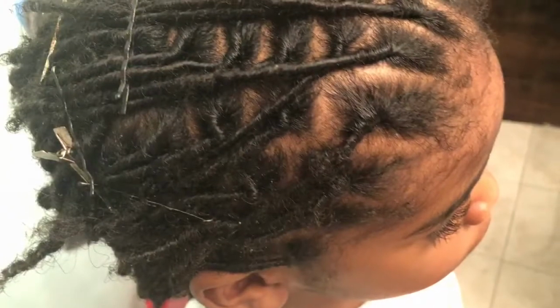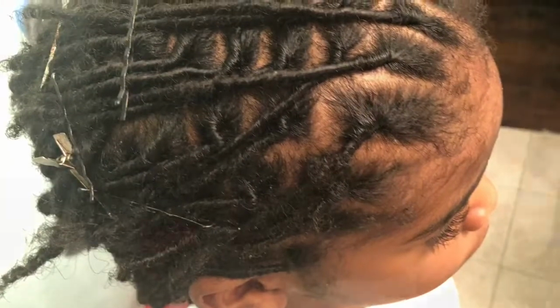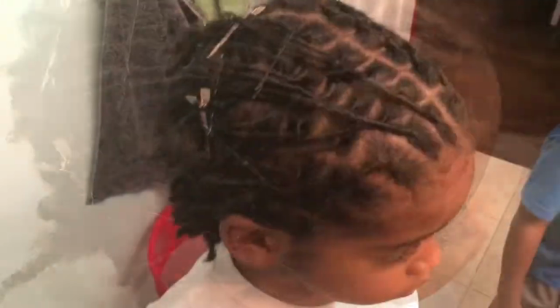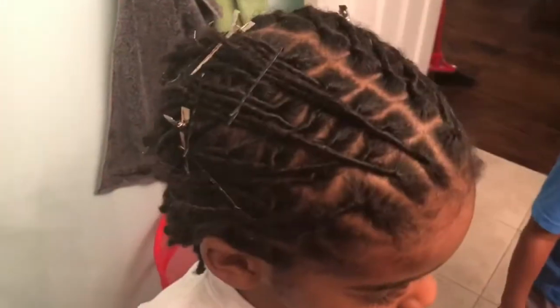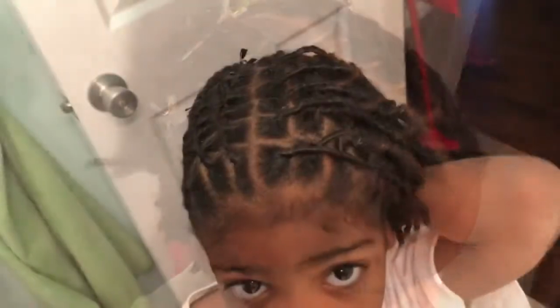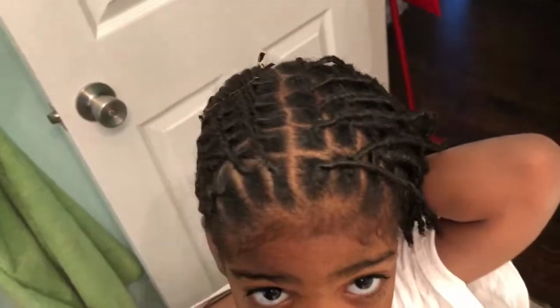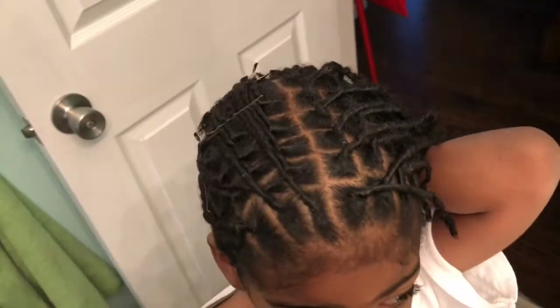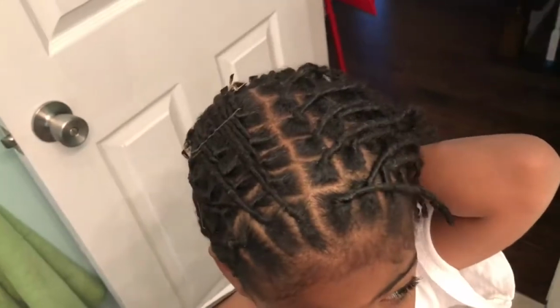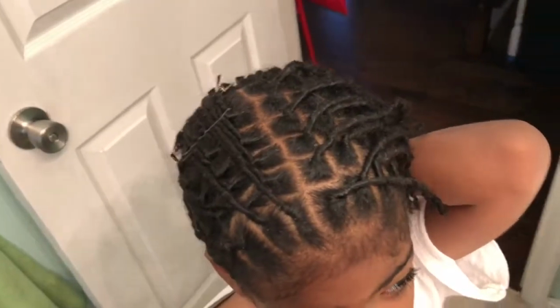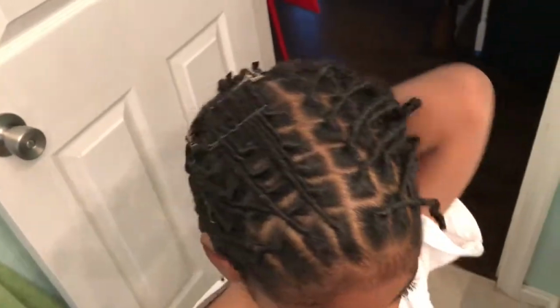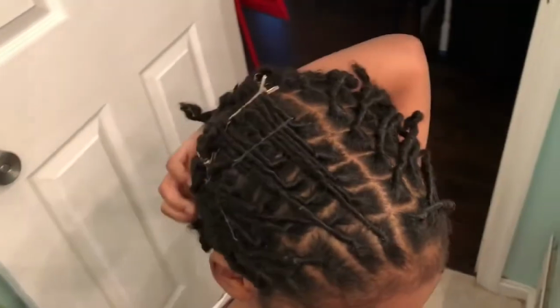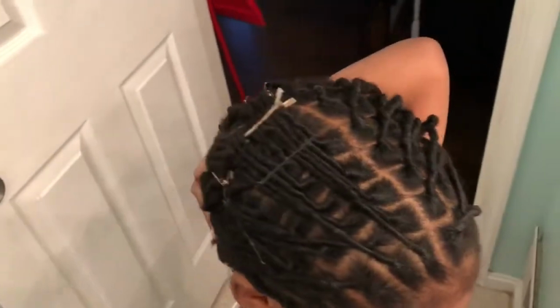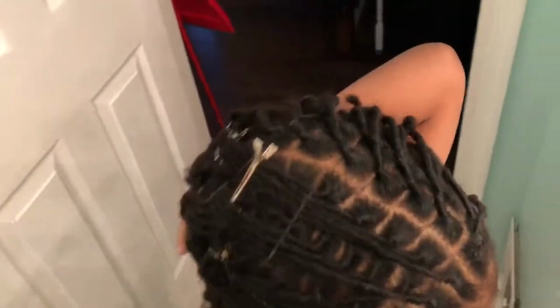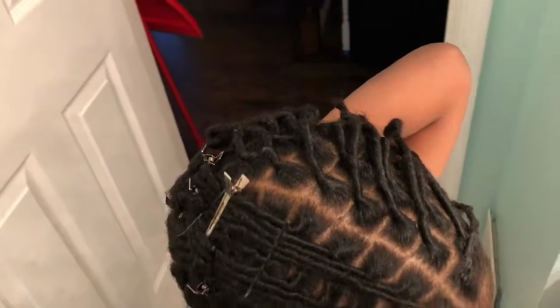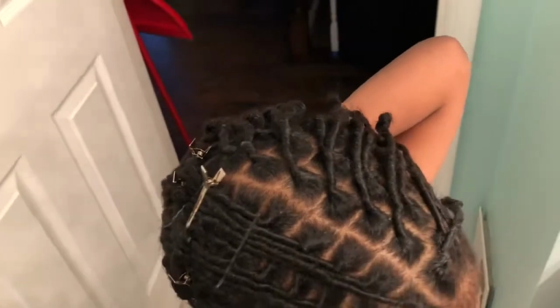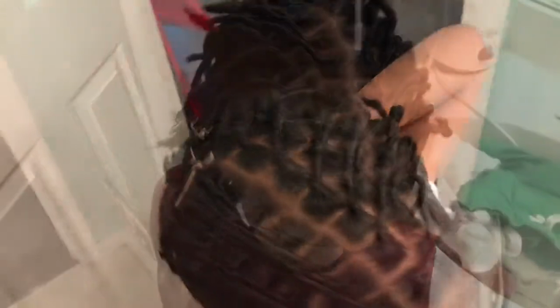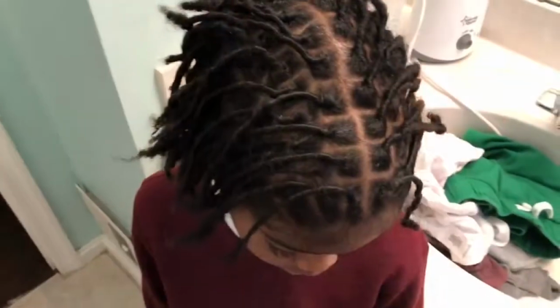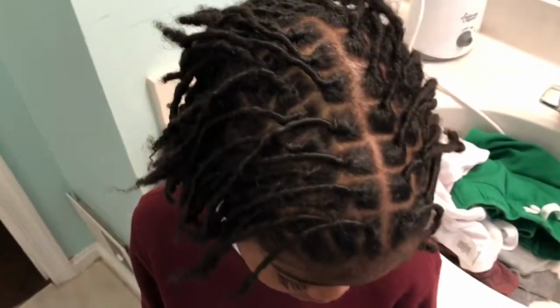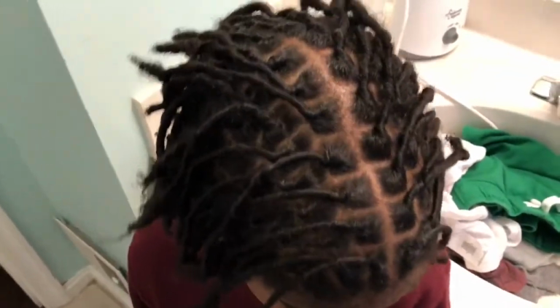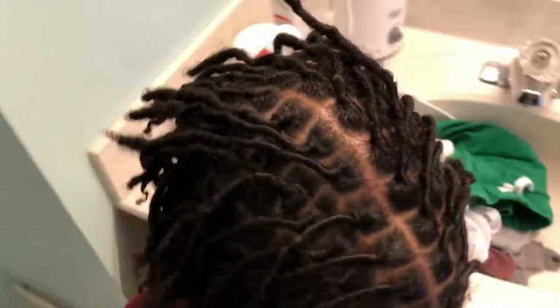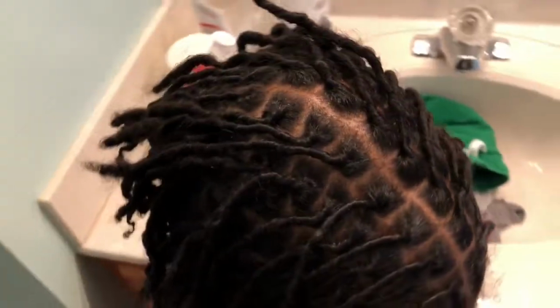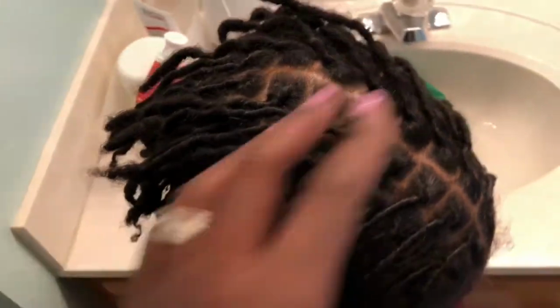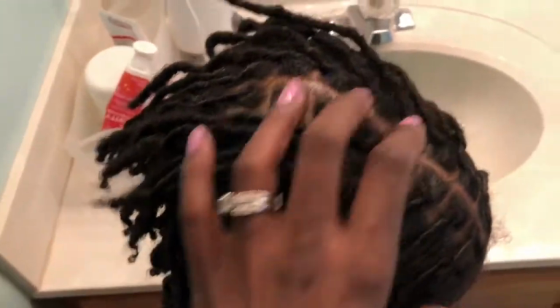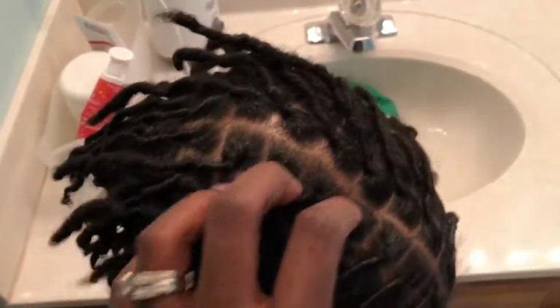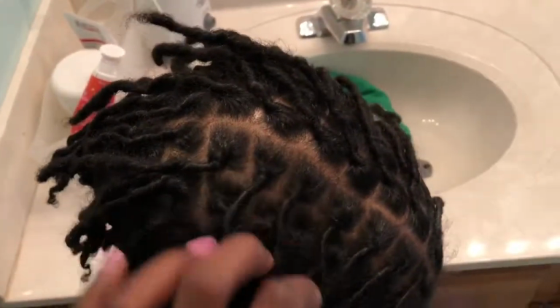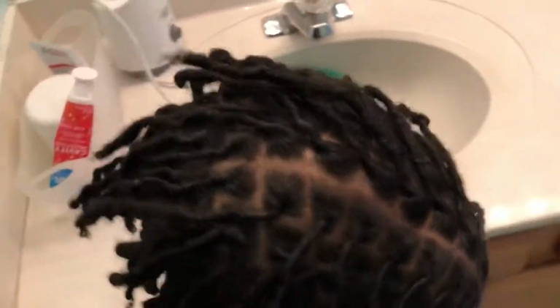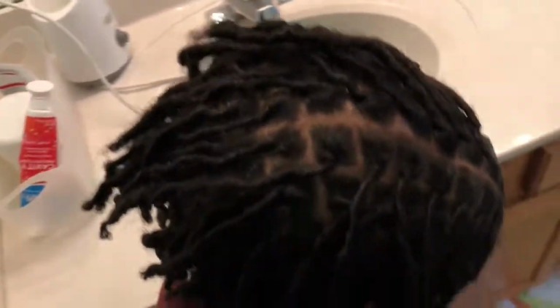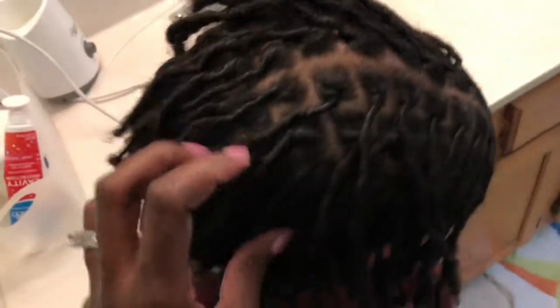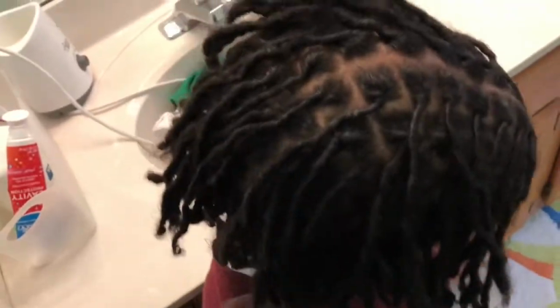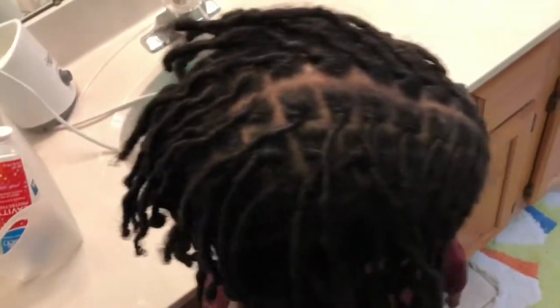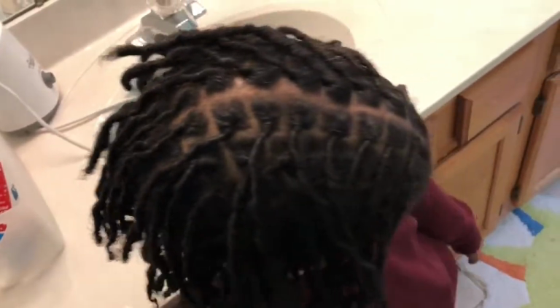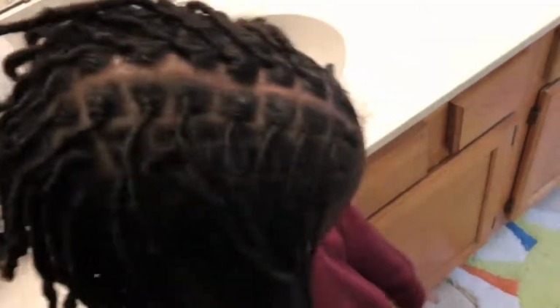And then it comes out like this — pin pack. Take the bobby pins out in the morning, put a little bit of oil in it, fluff it out, and we are all done.